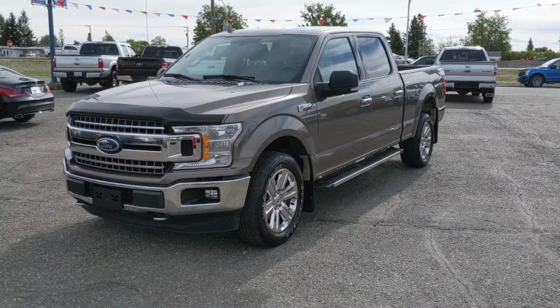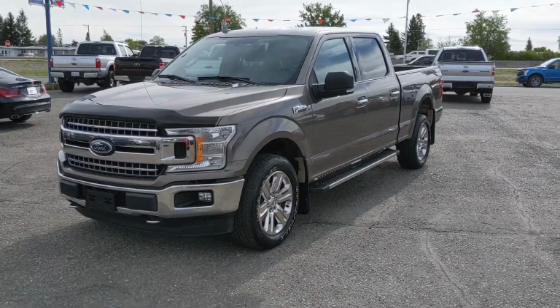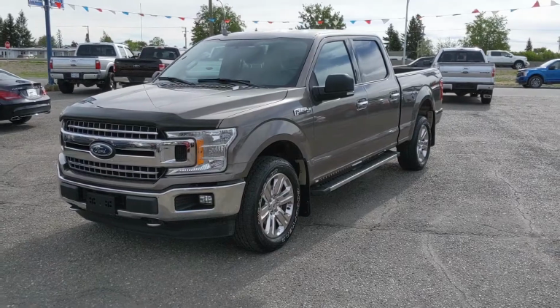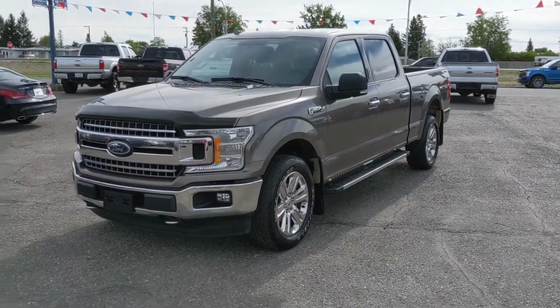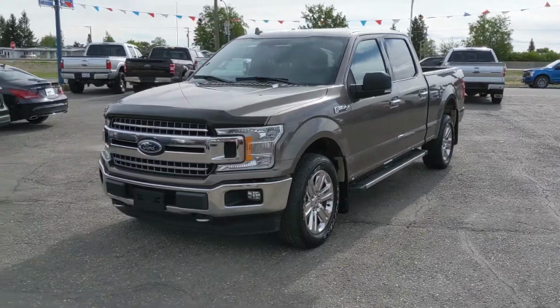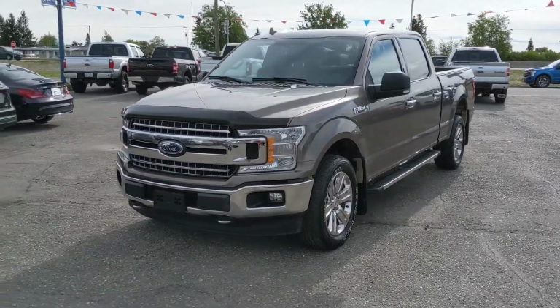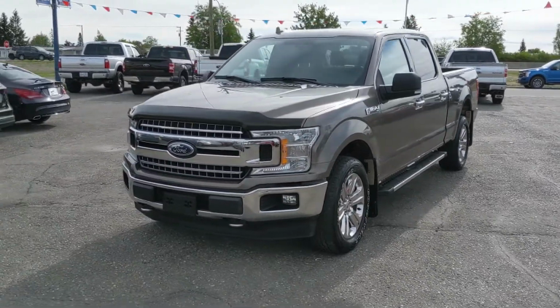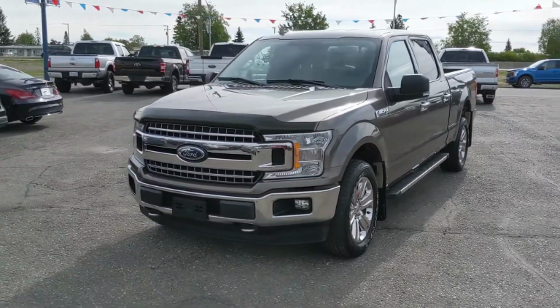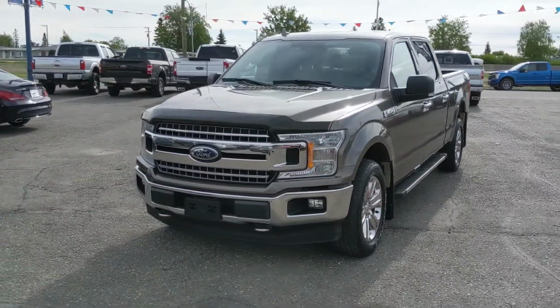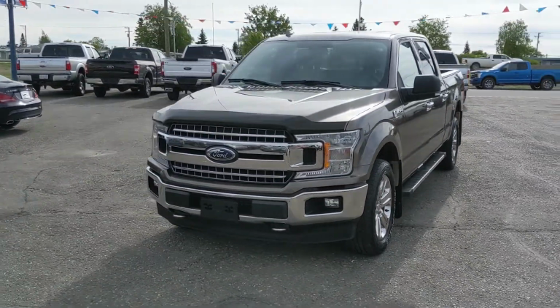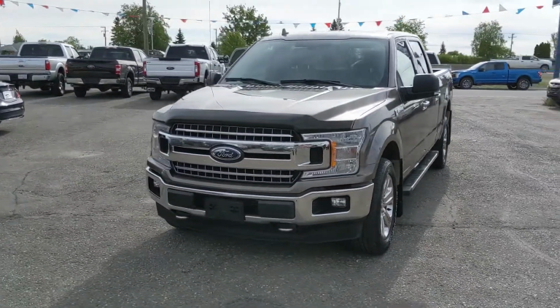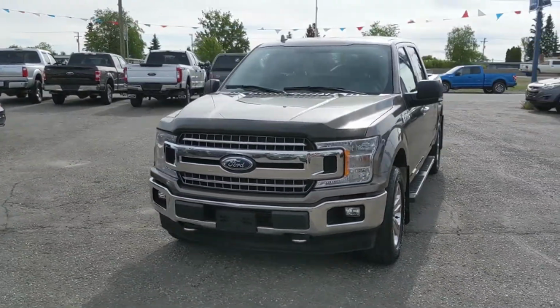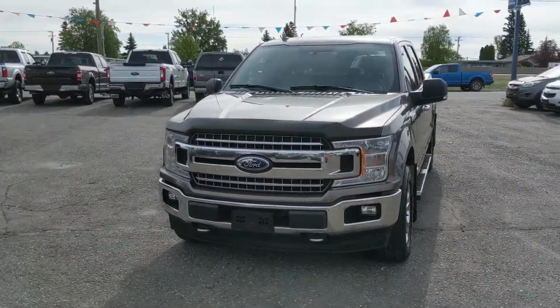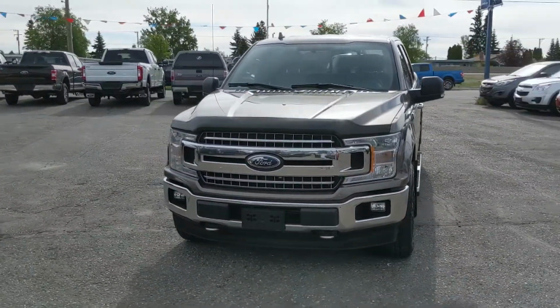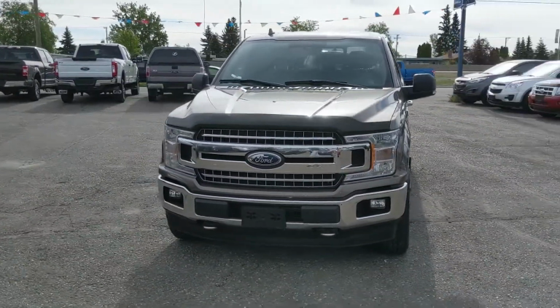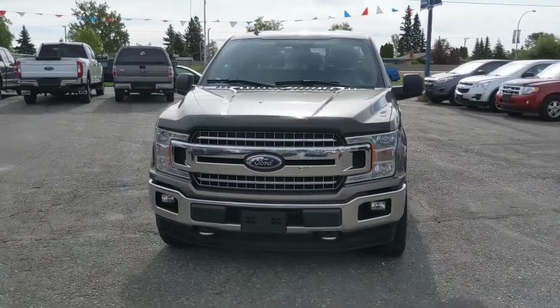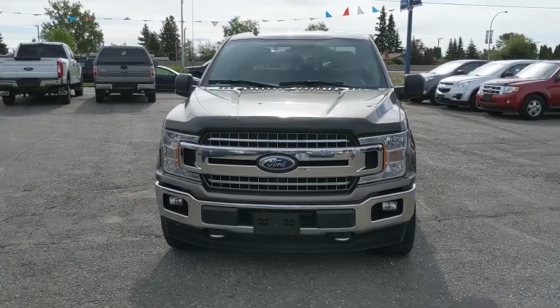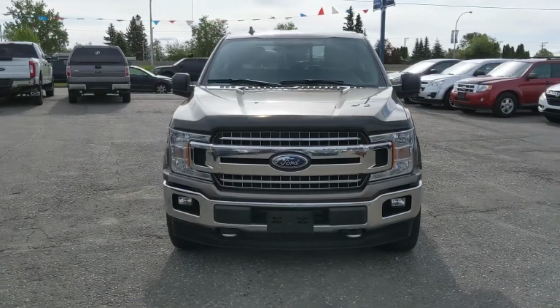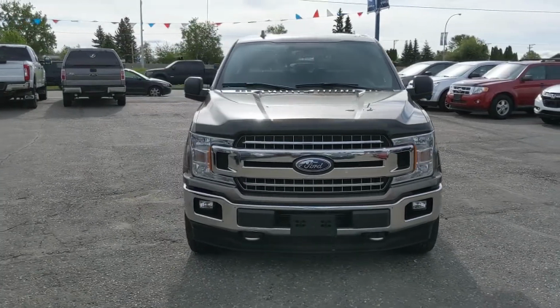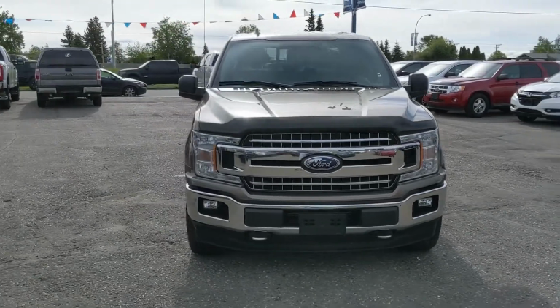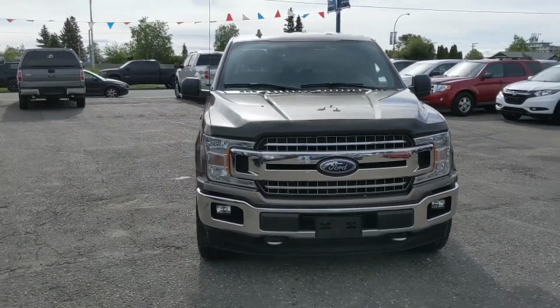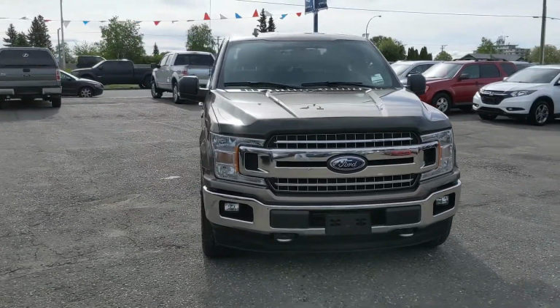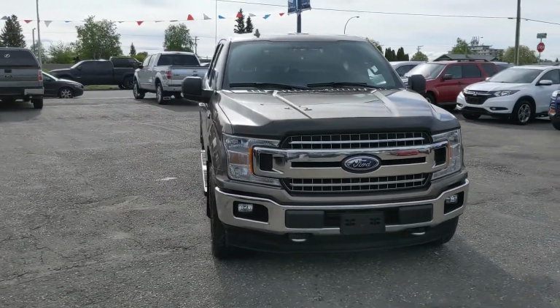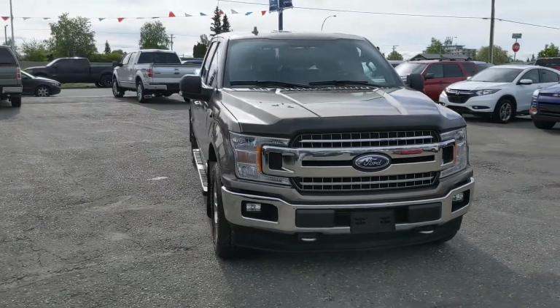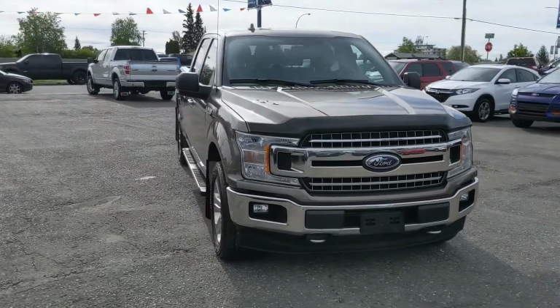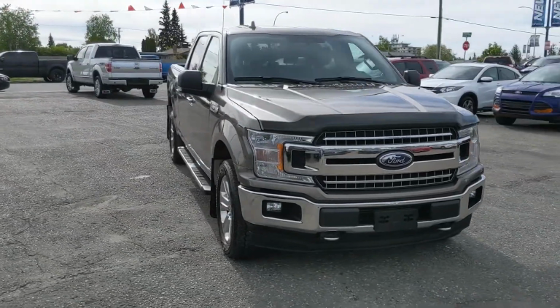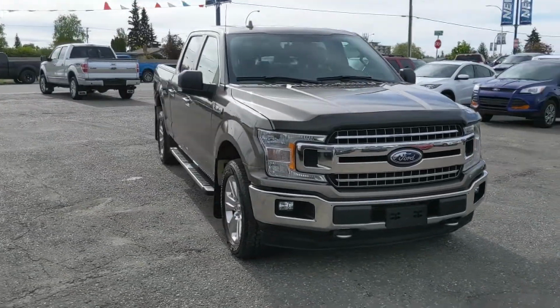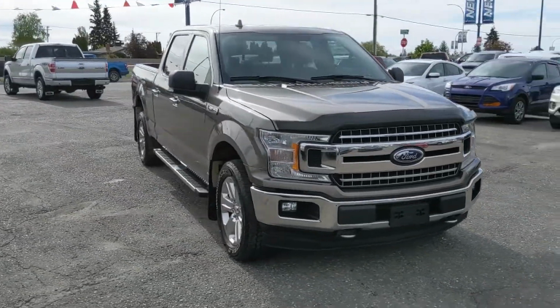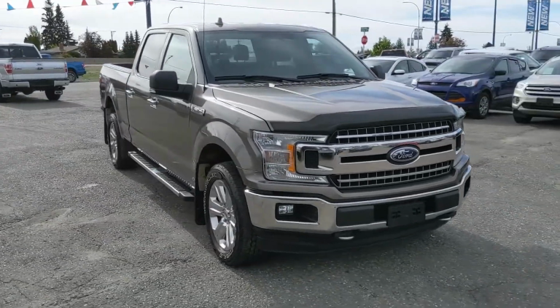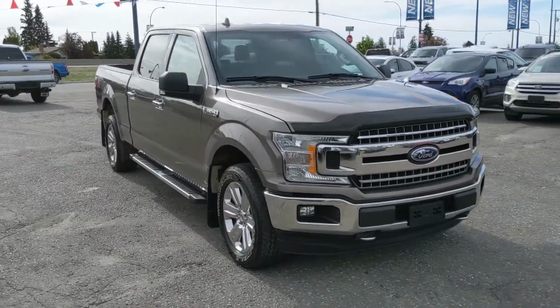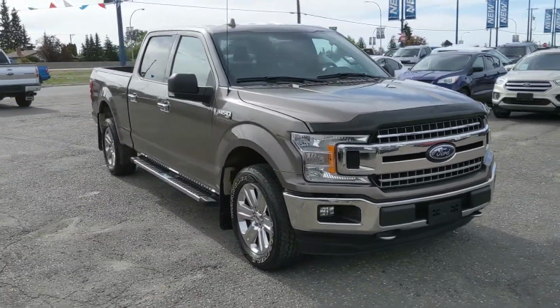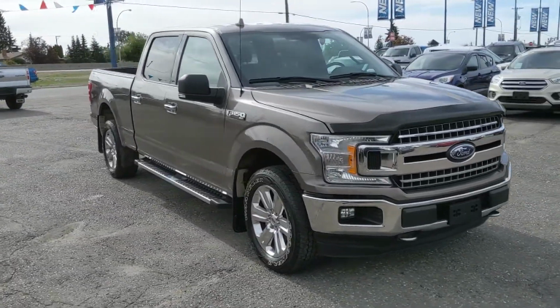Hello, this is Eric at the Prince George Ford Pre-owned Supercenter, and we're taking a look at the 2018 Ford F-150 in an XLT trim, powered by a 3.5 liter V6 EcoBoost engine.